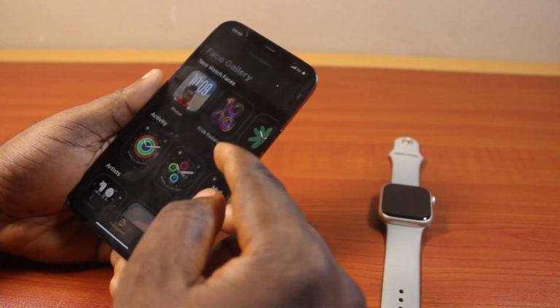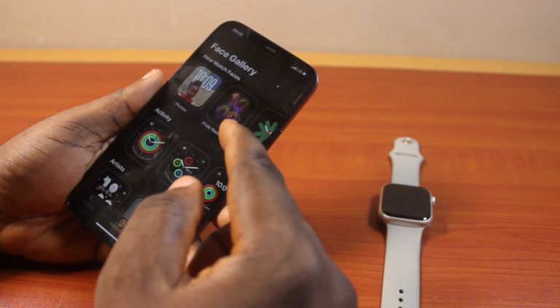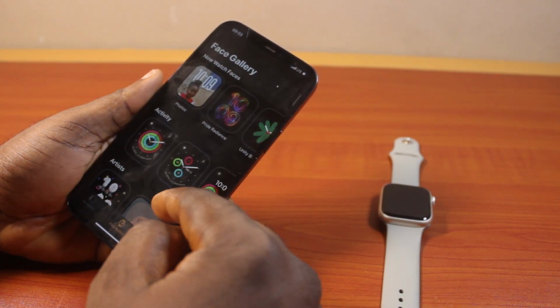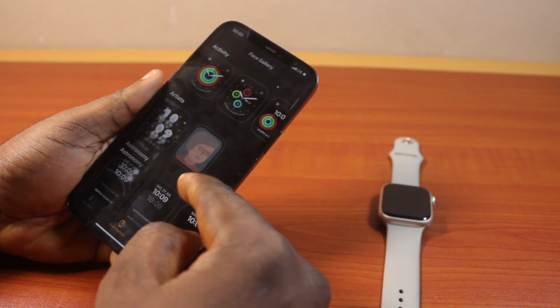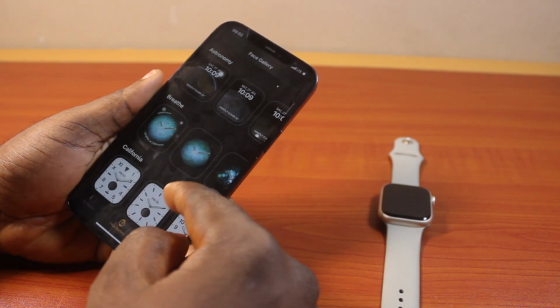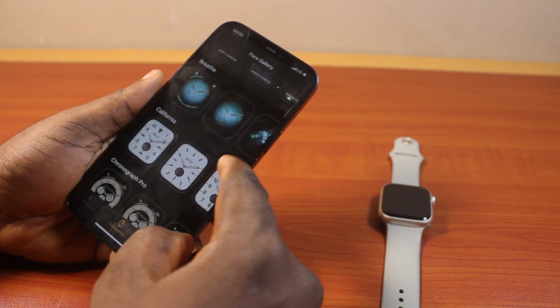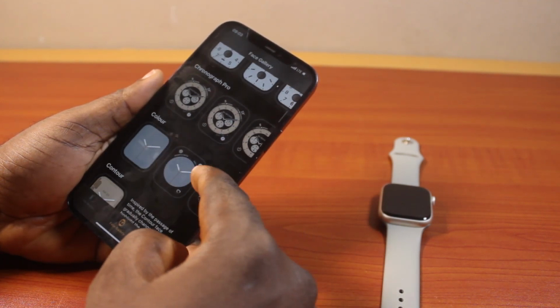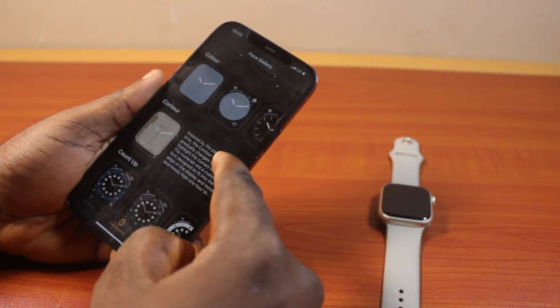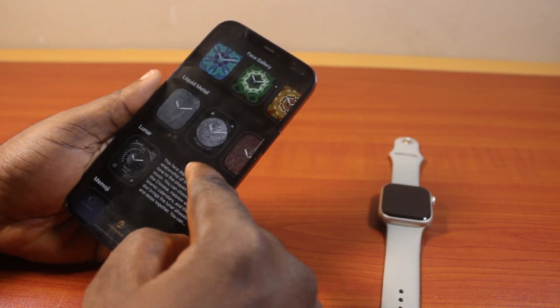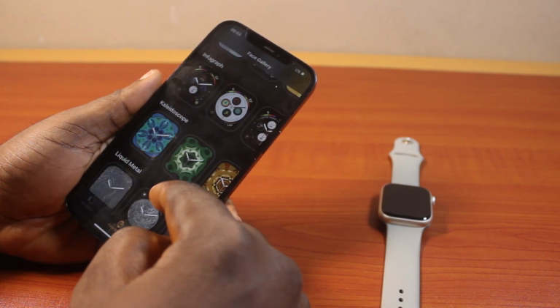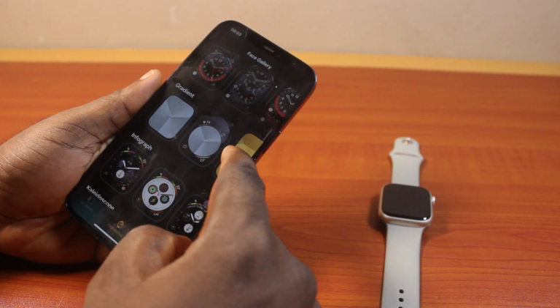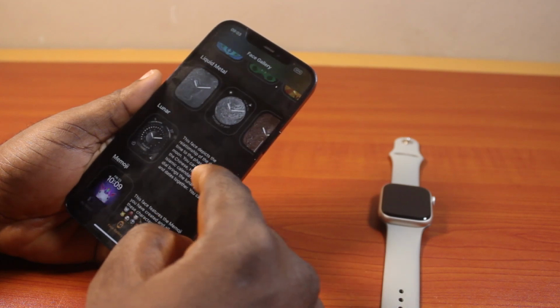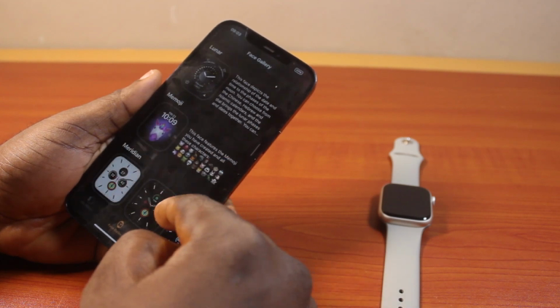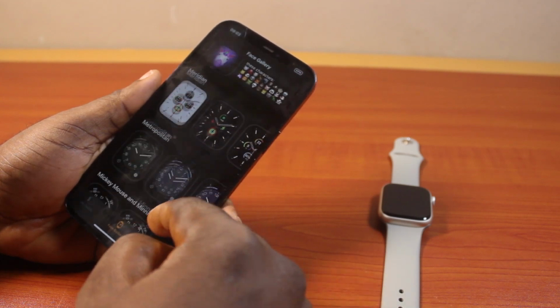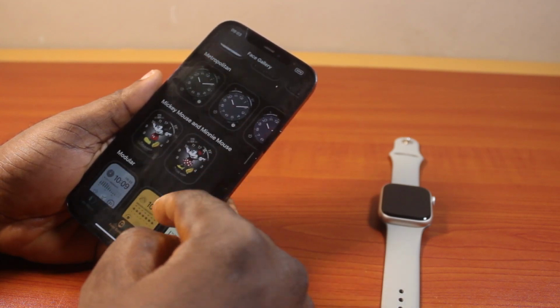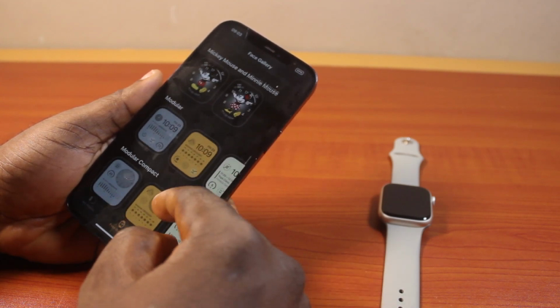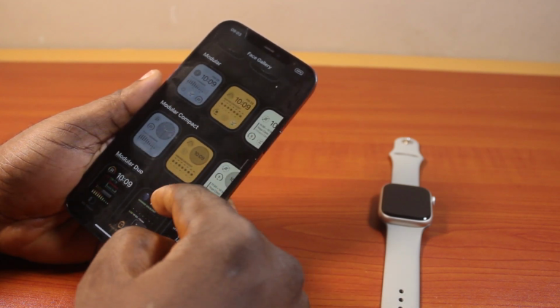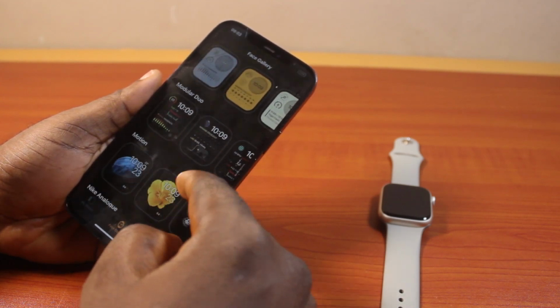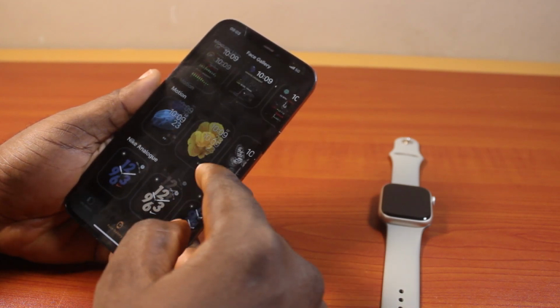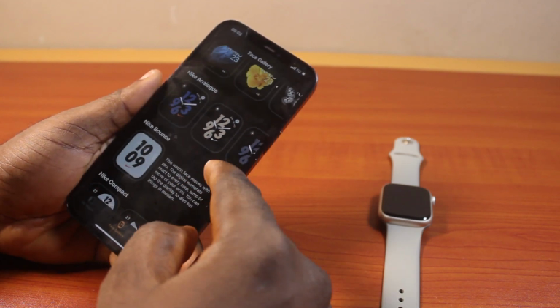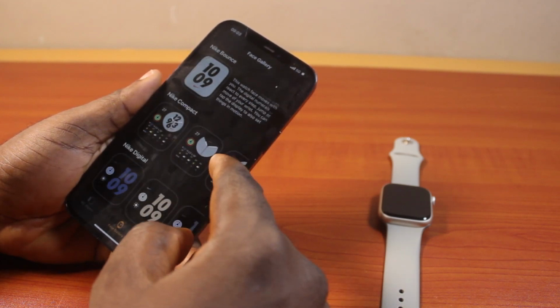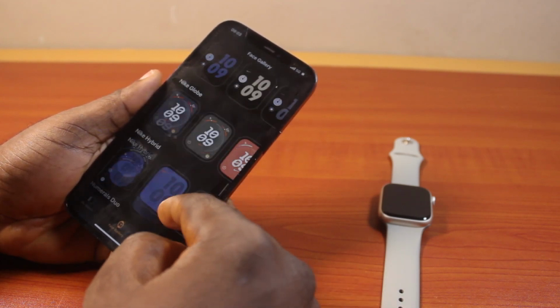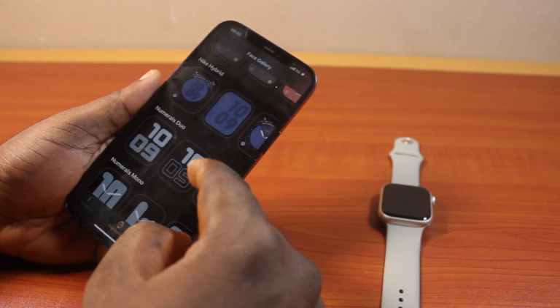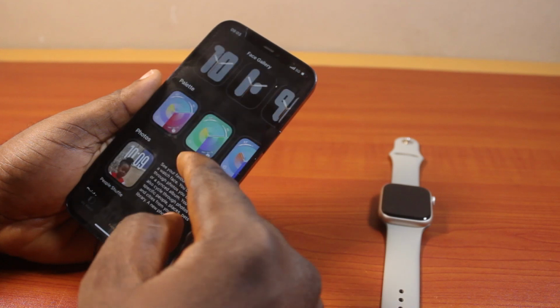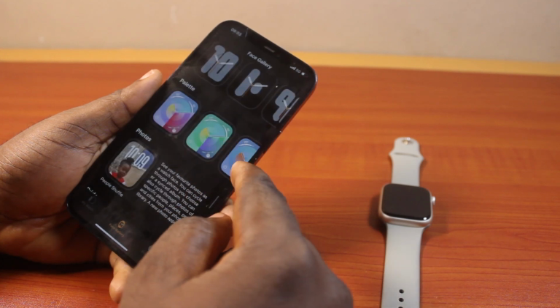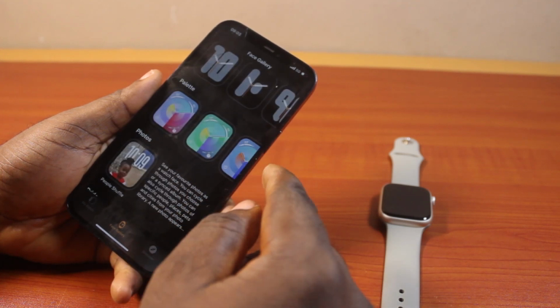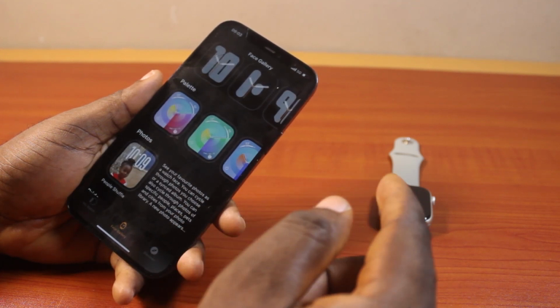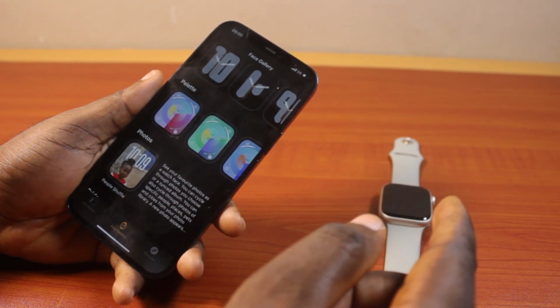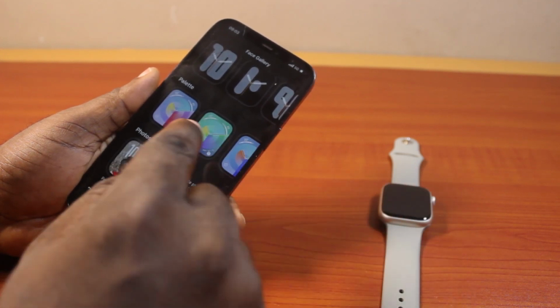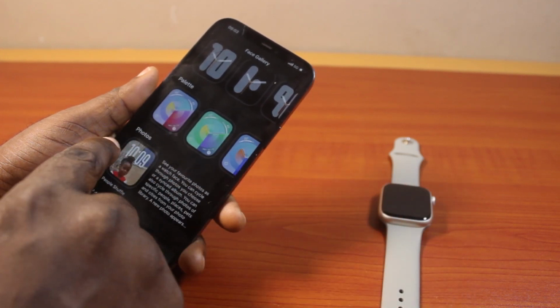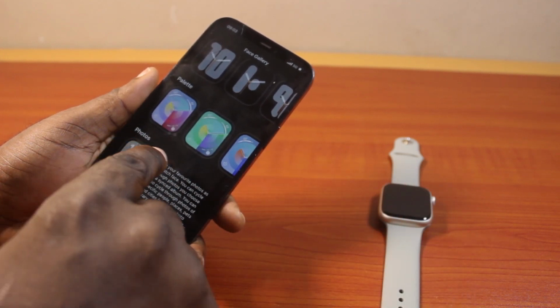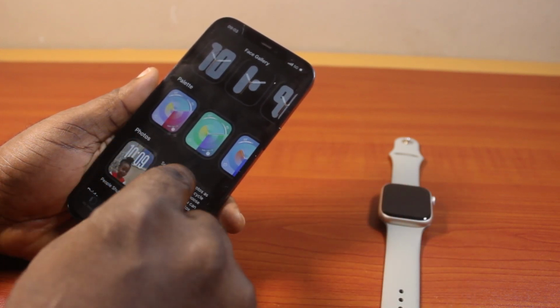Now to set the custom face on your Apple Watch, all you just need to do is scroll down. Once you get to where you can set a custom watch face, then you see Photos — click on this.